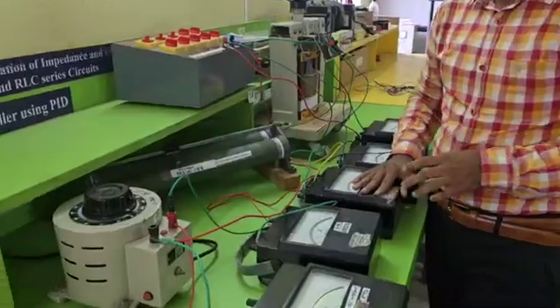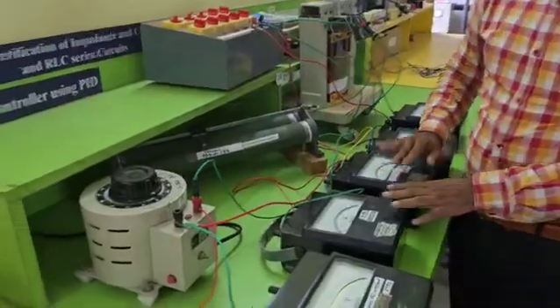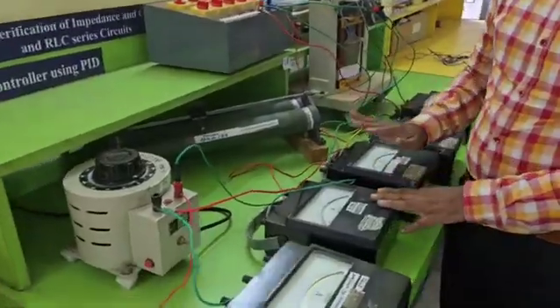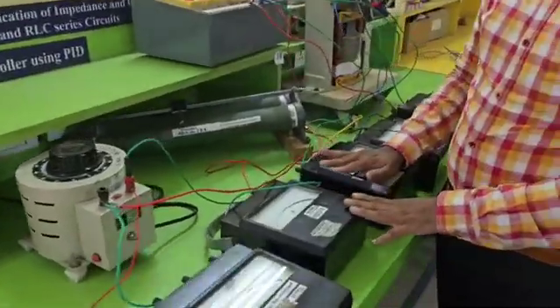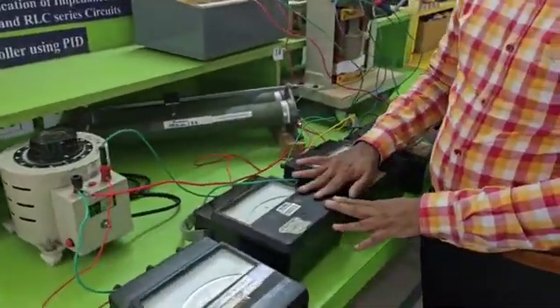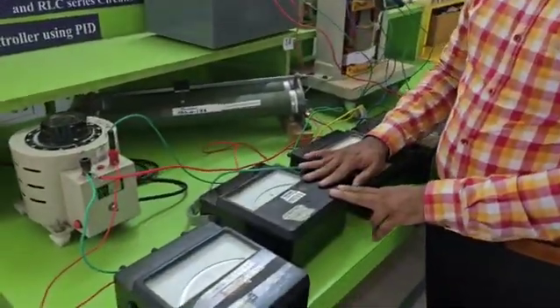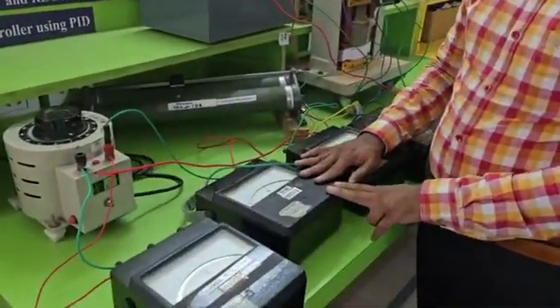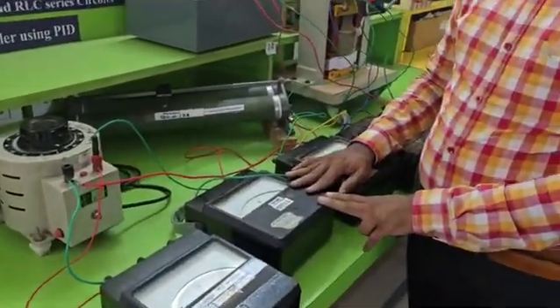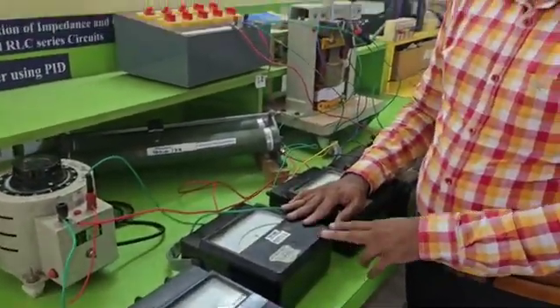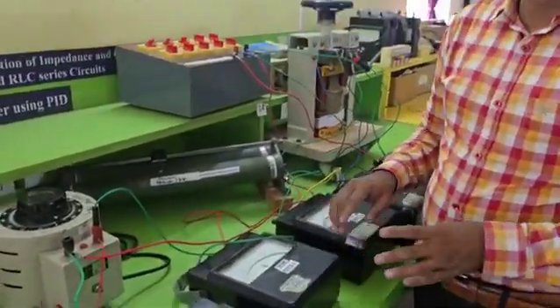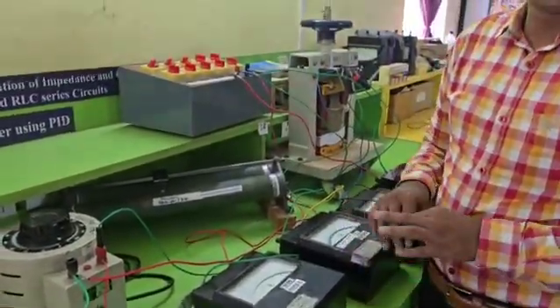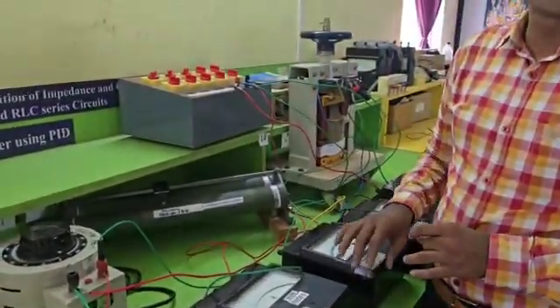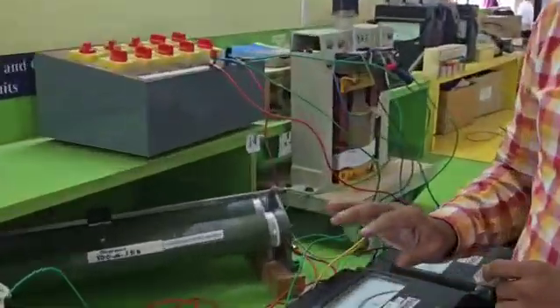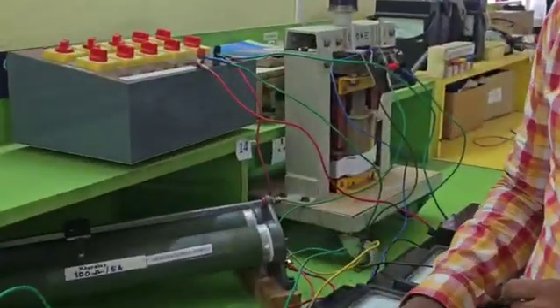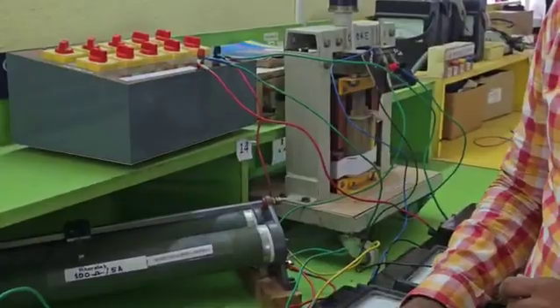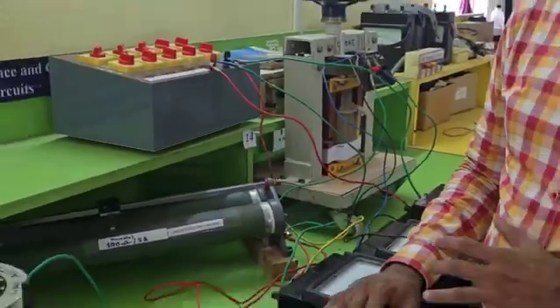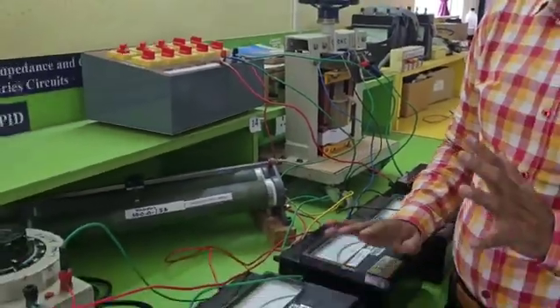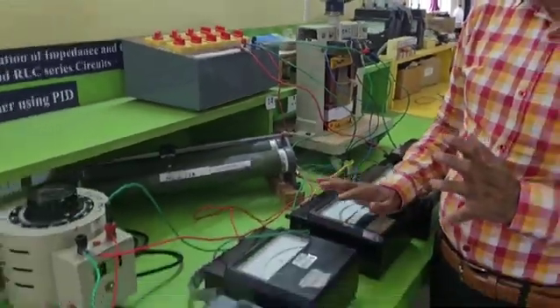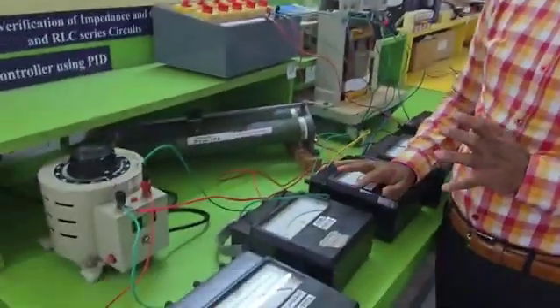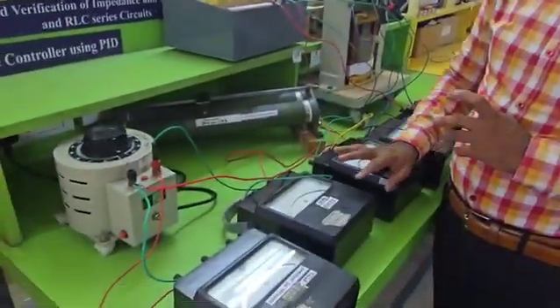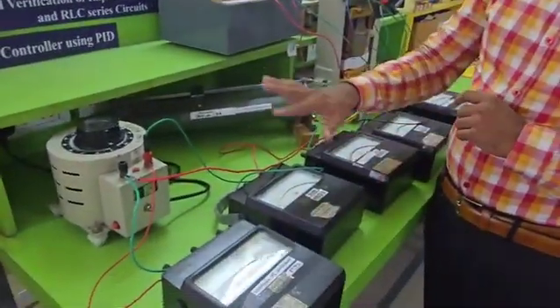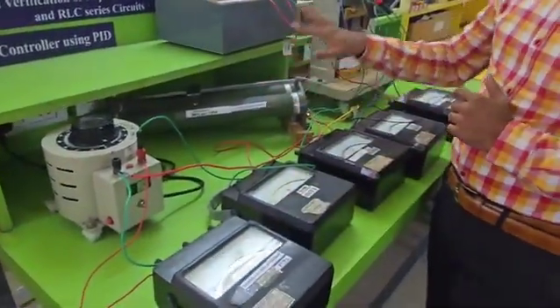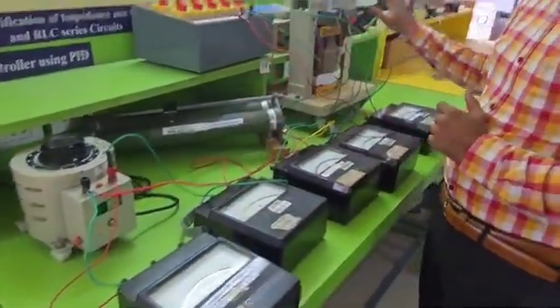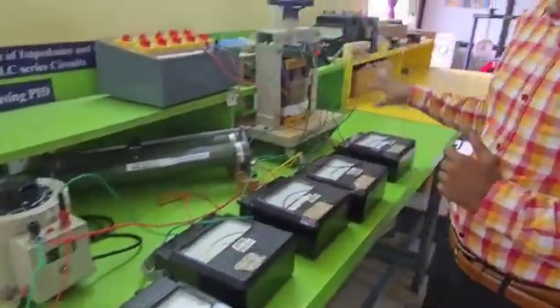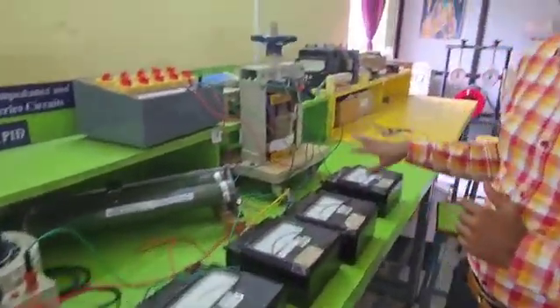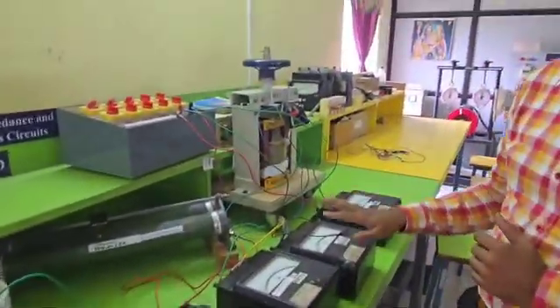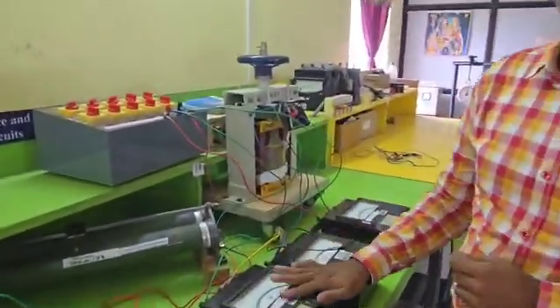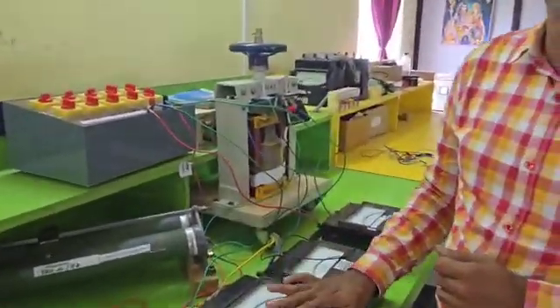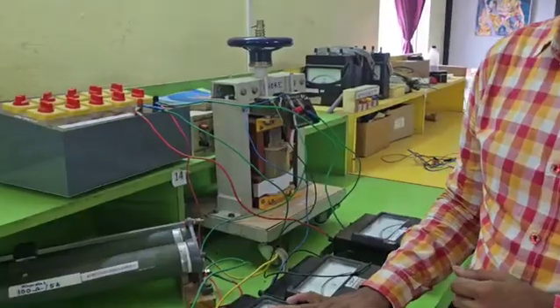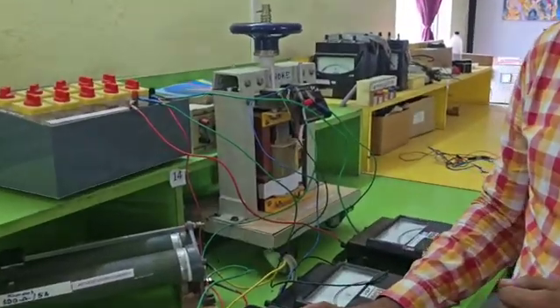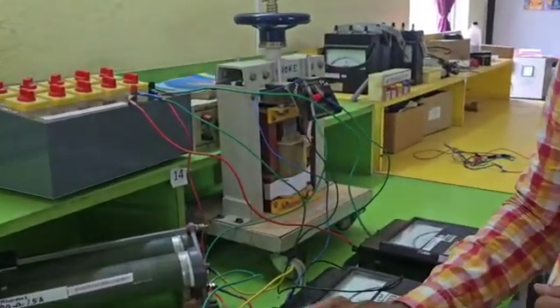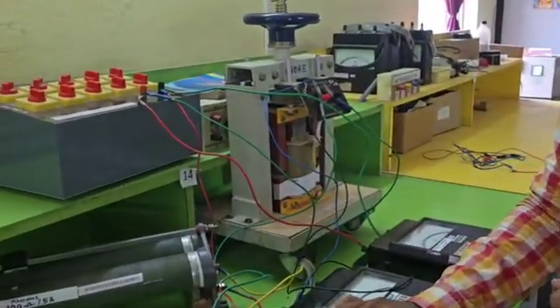This experiment is to find the impedance of RL, RC, and RLC circuits which are all connected in series. This connection shown is for the RLC circuit connected in series.